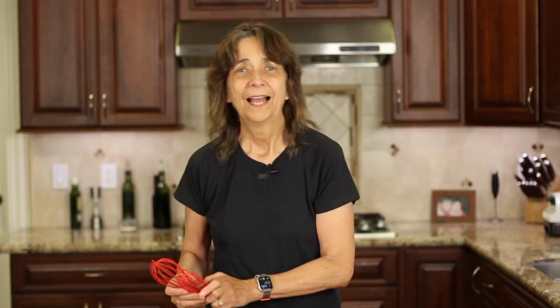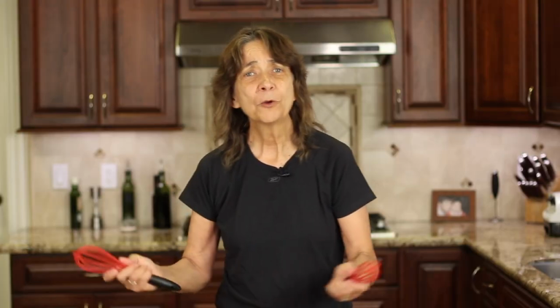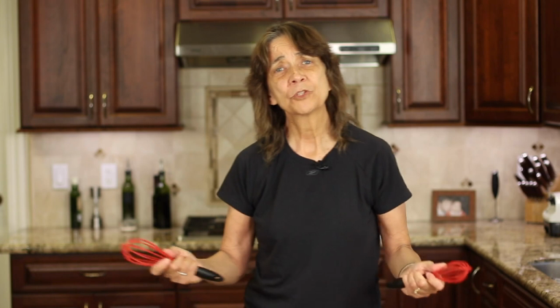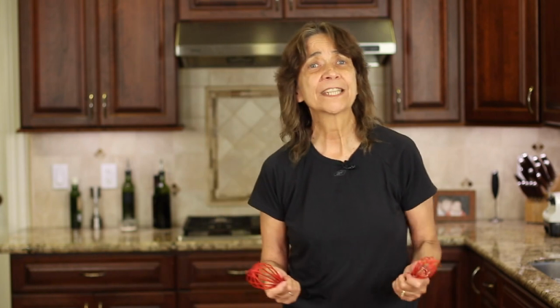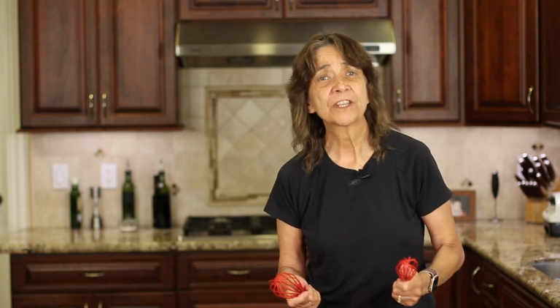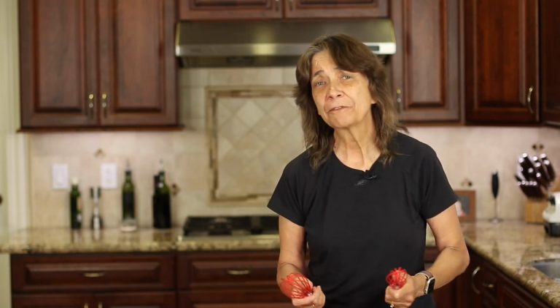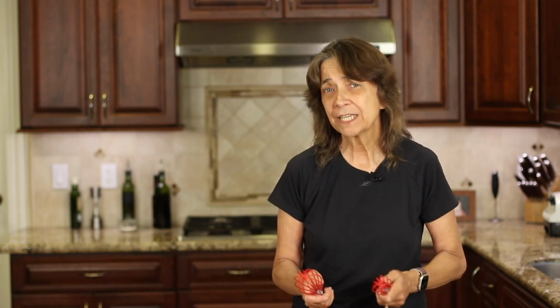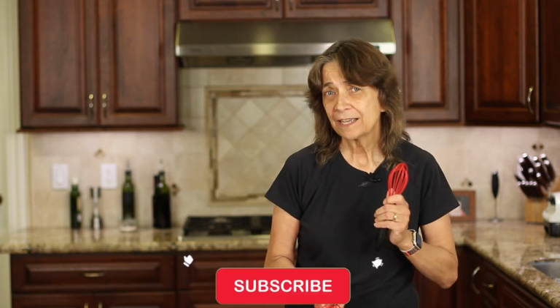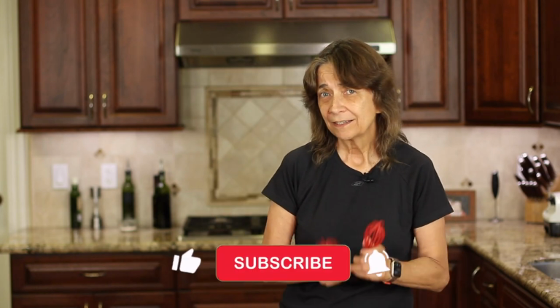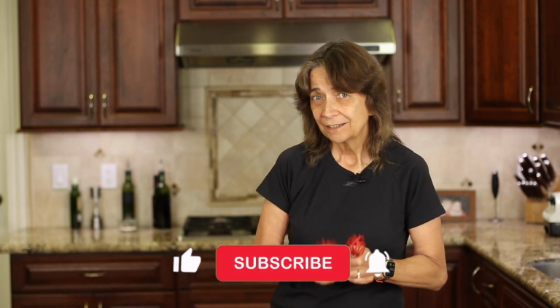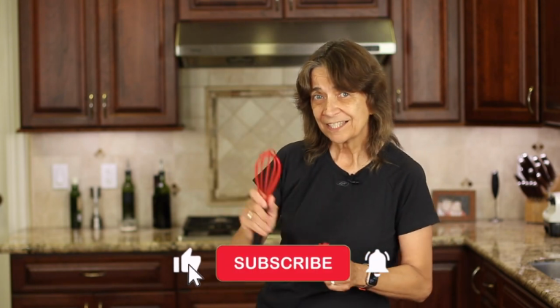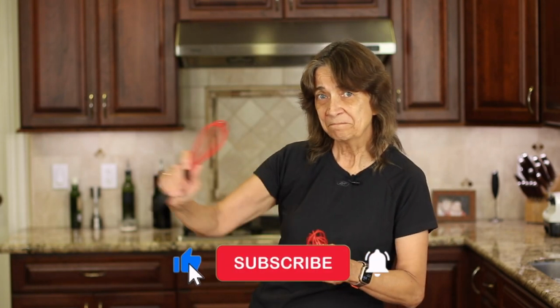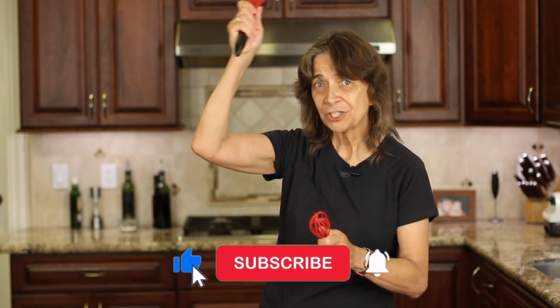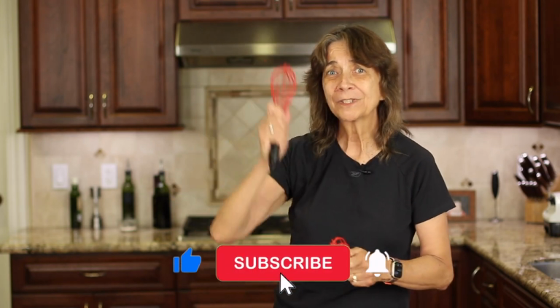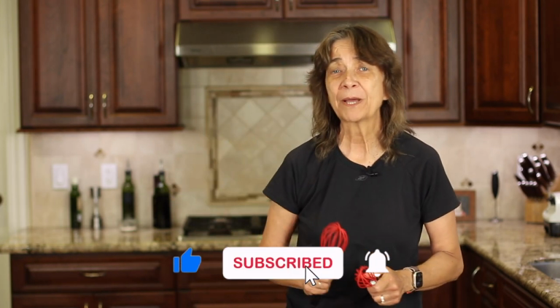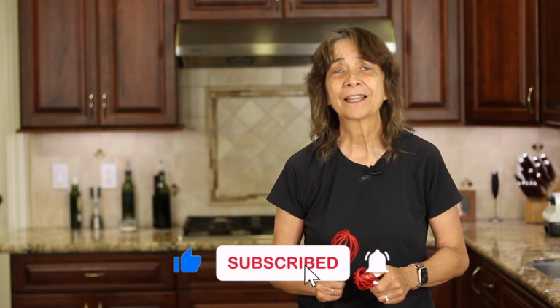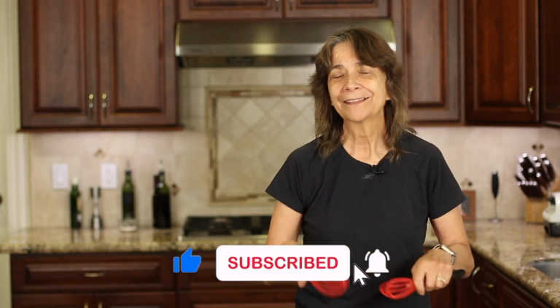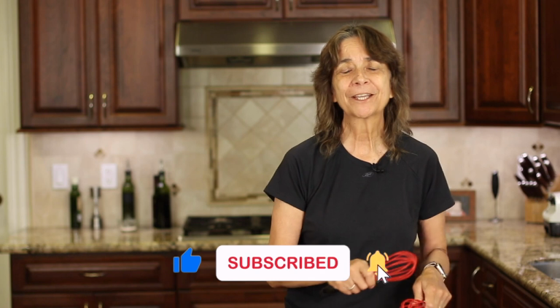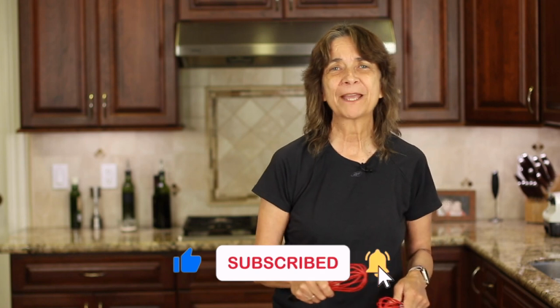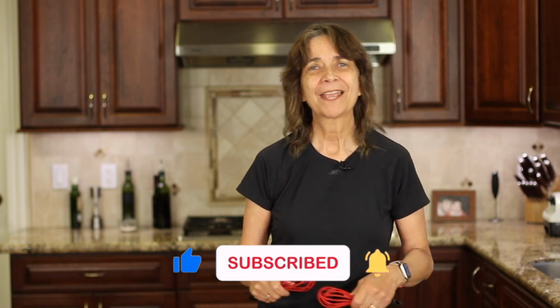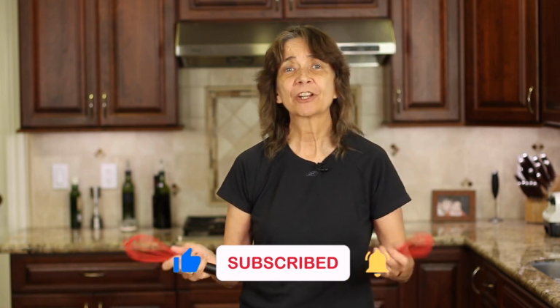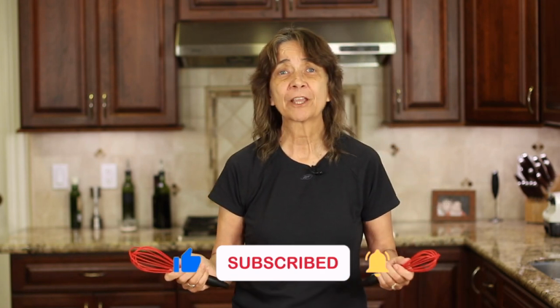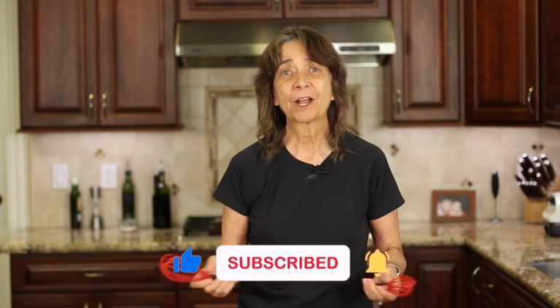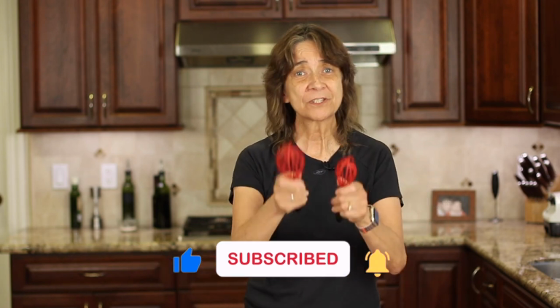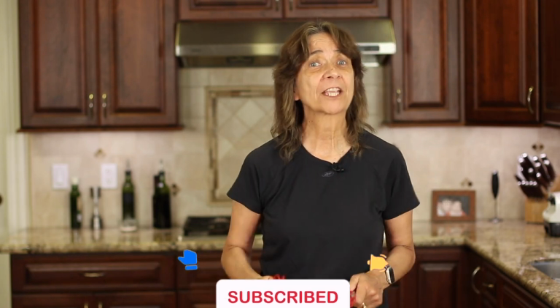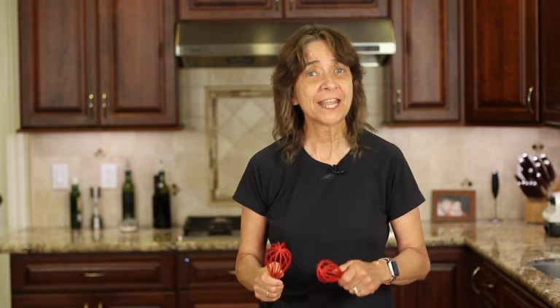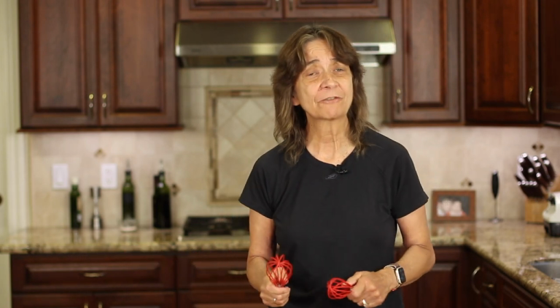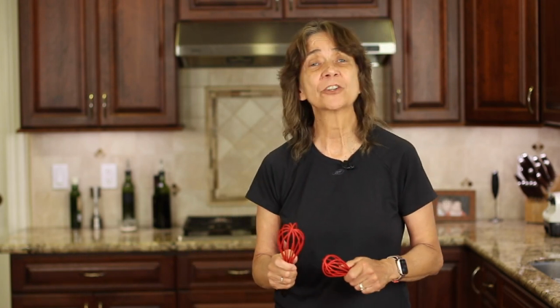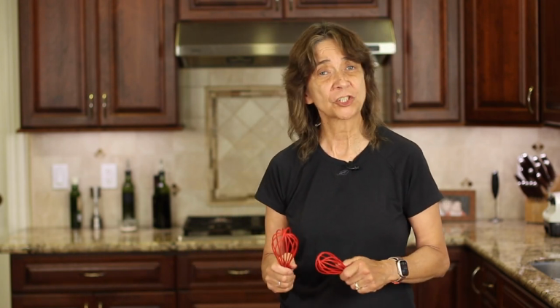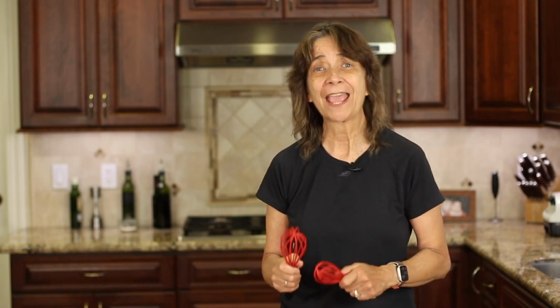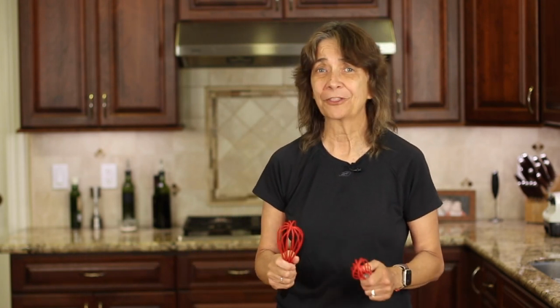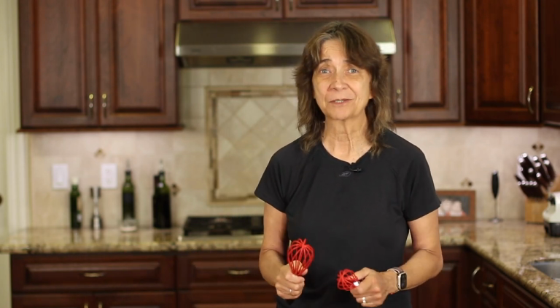I hope you enjoyed today's video. If you did, smash the like button, leave me a comment, and share the video. We'll see you back here next week for another delicious and healthy recipe.